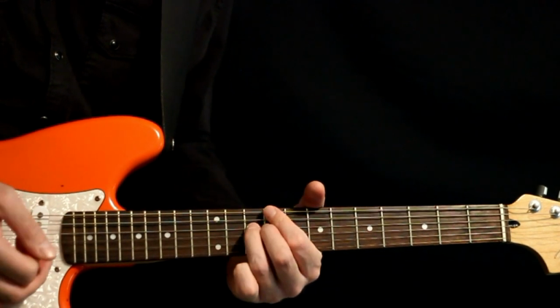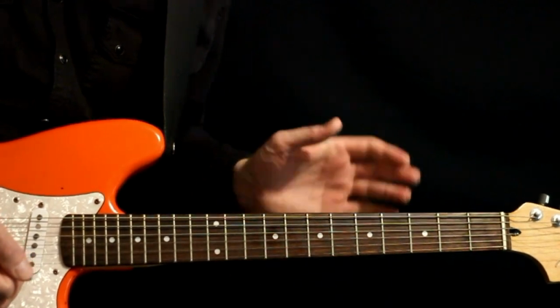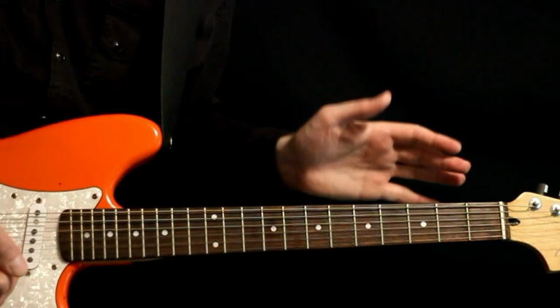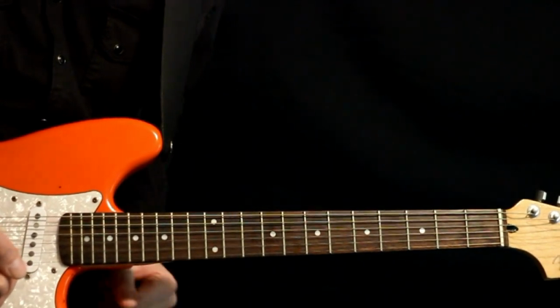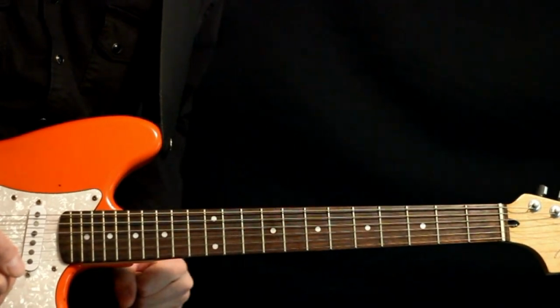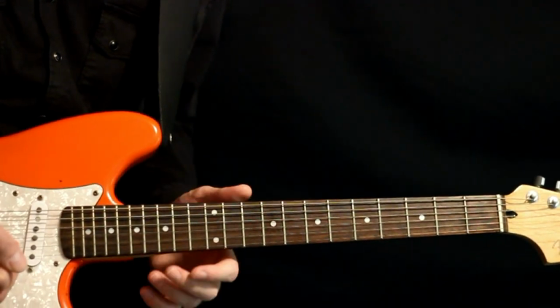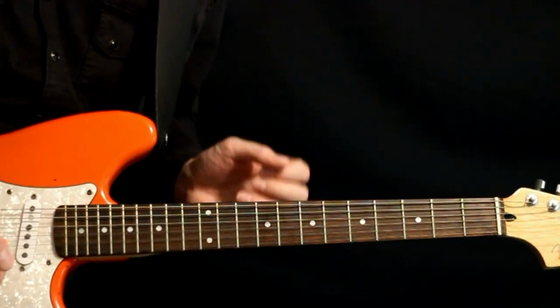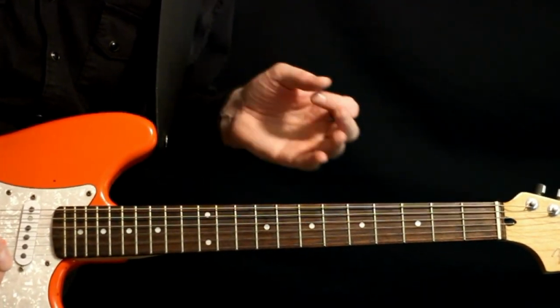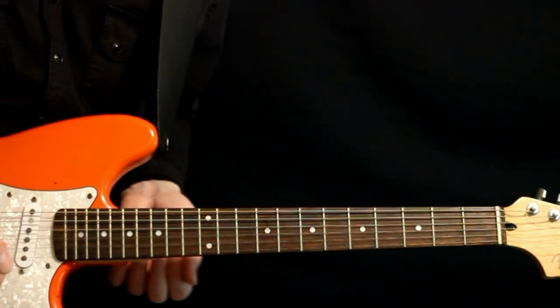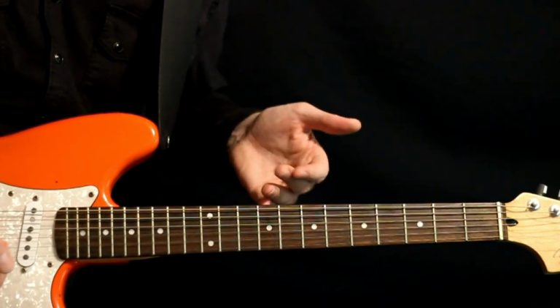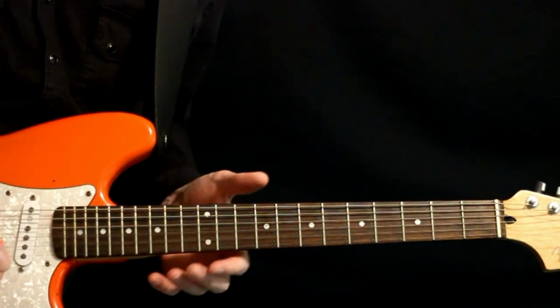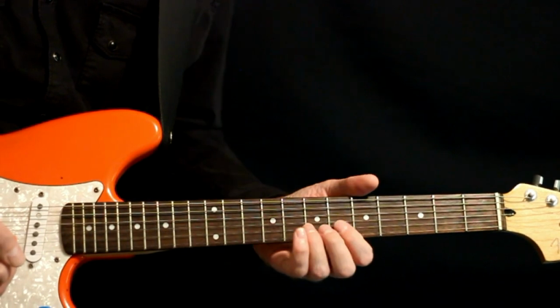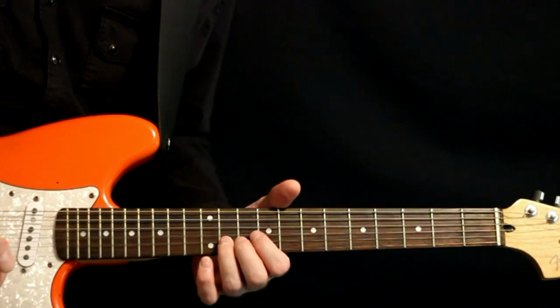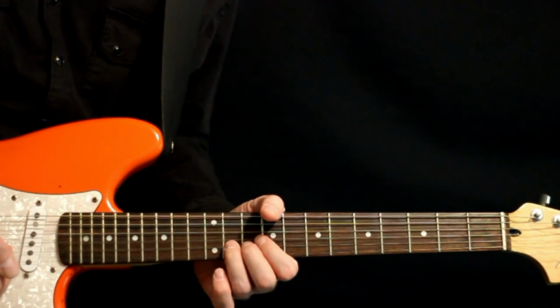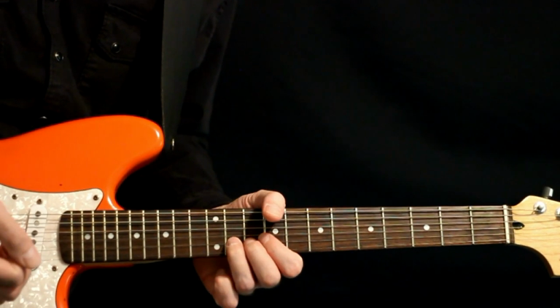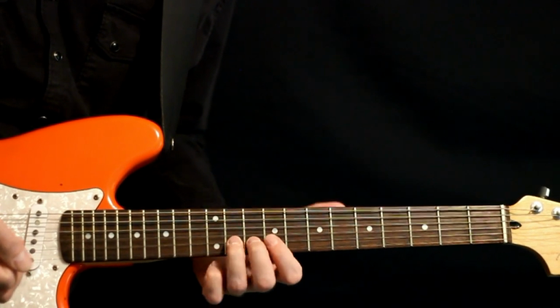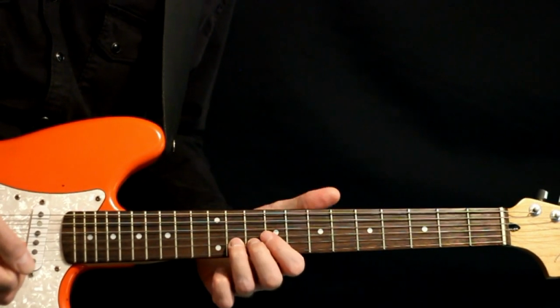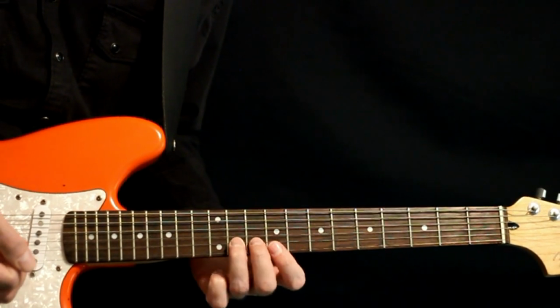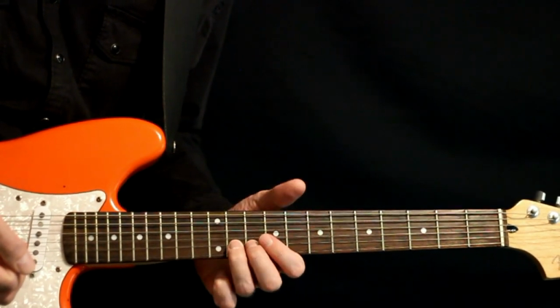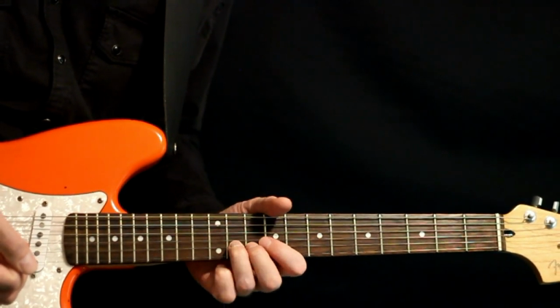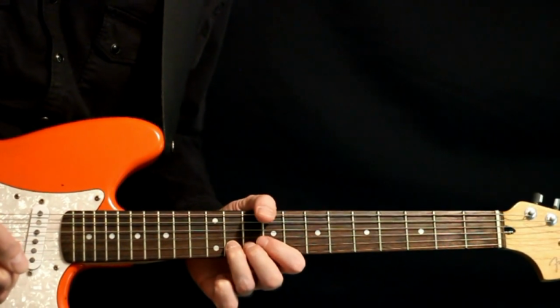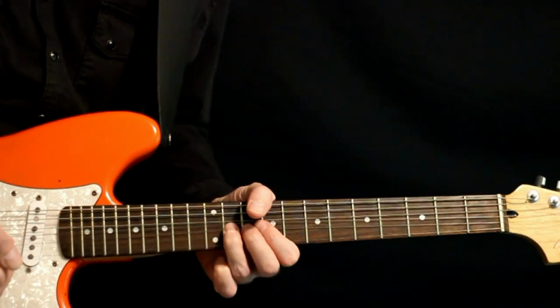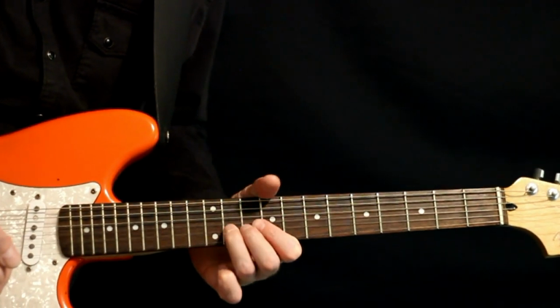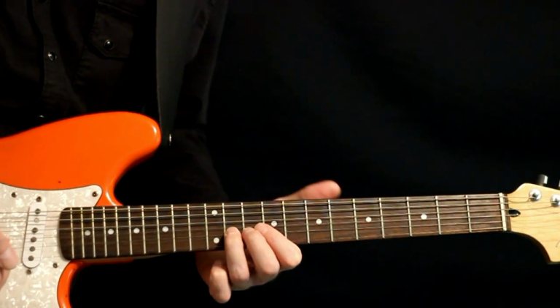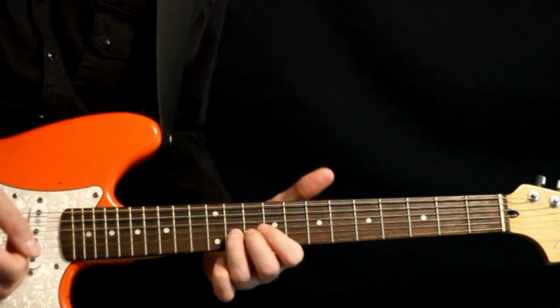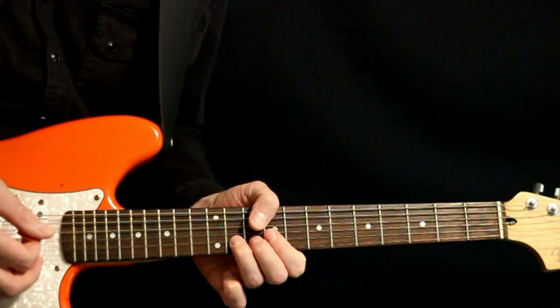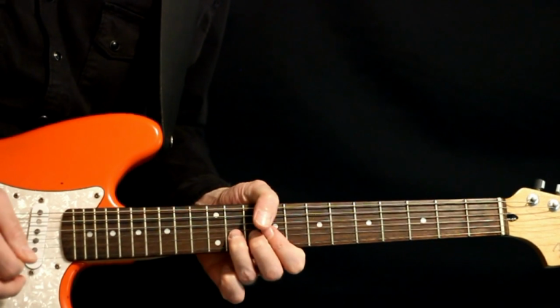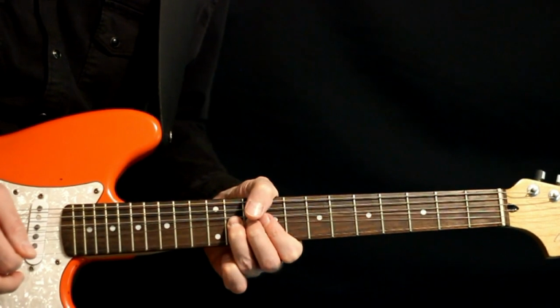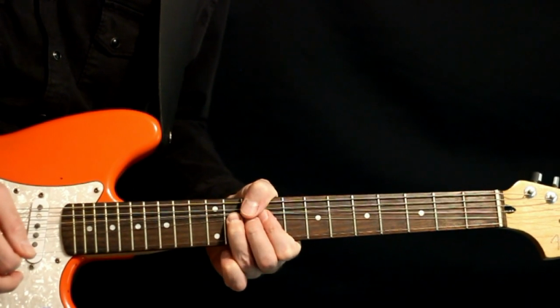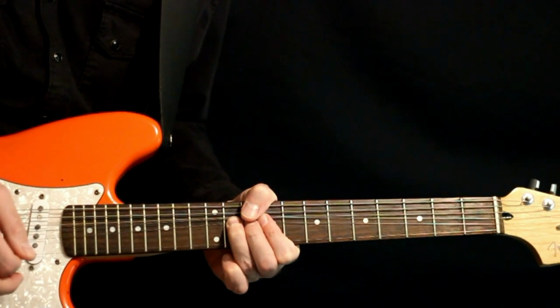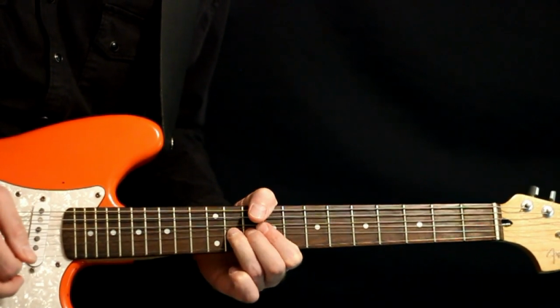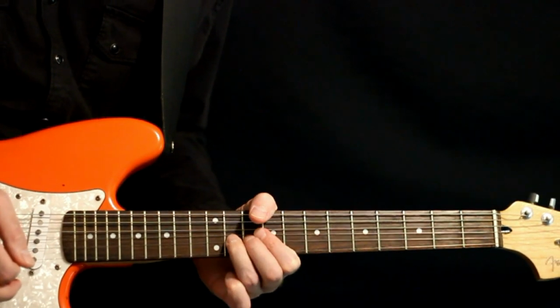We do that a couple times — maybe a few more at the end of the song — but ultimately we end on this bend on the 11 of the B, just a slow bend and release there.